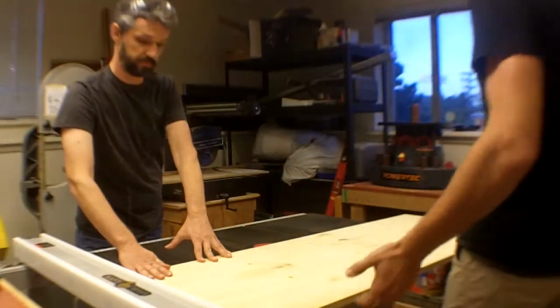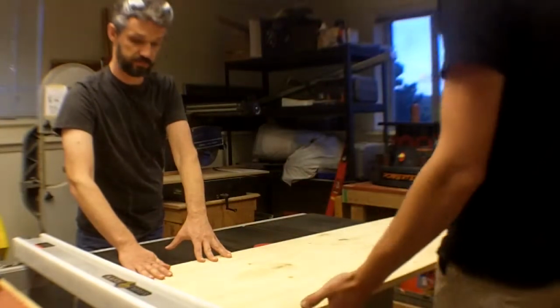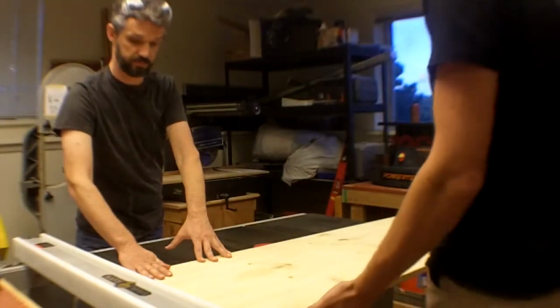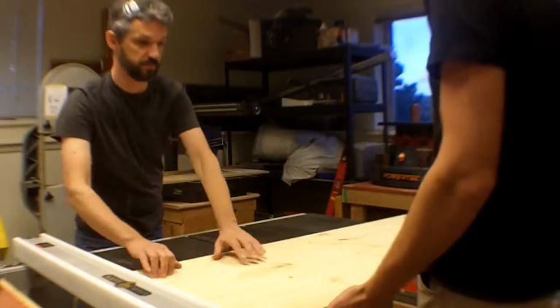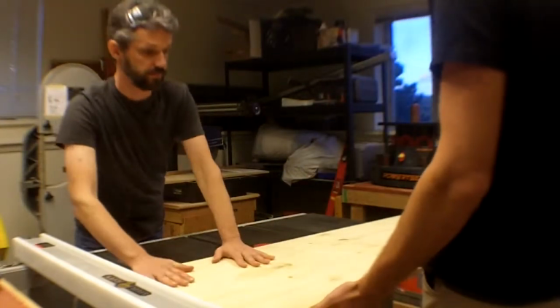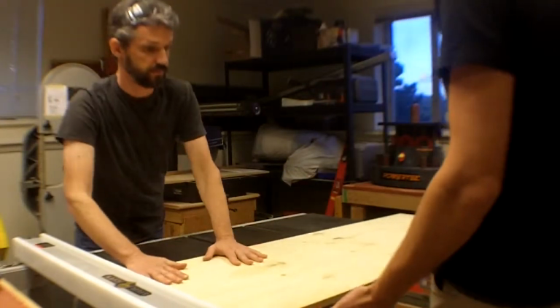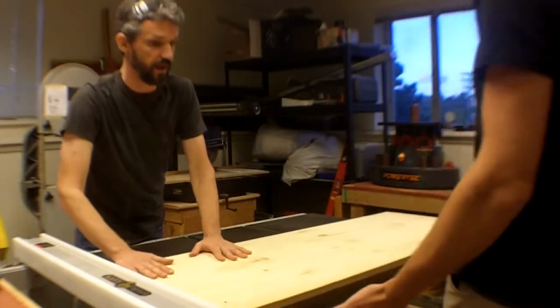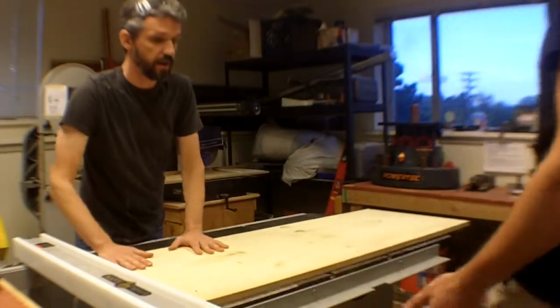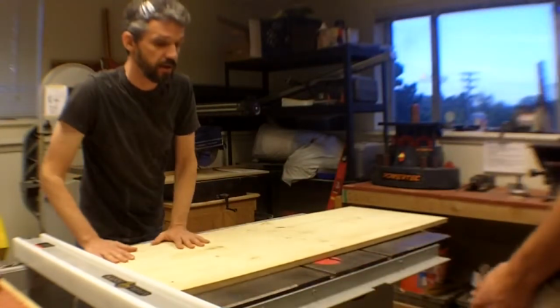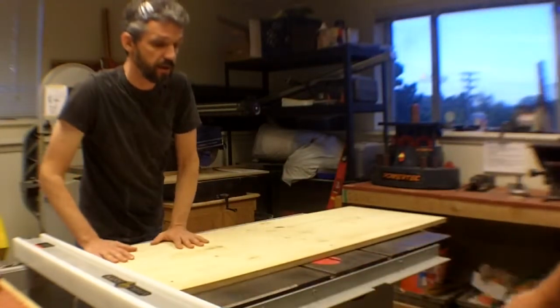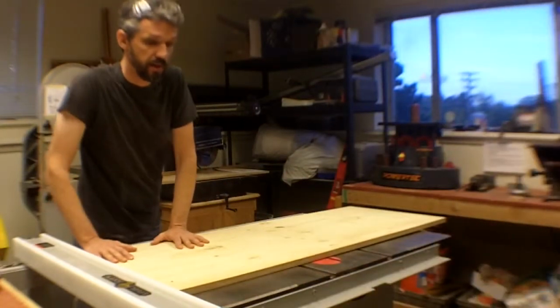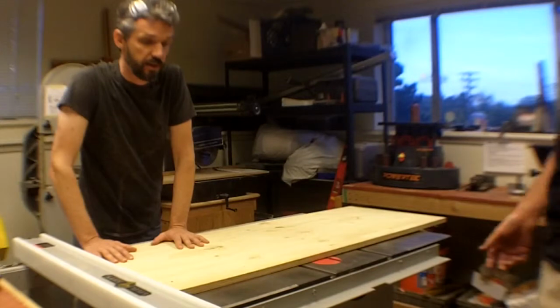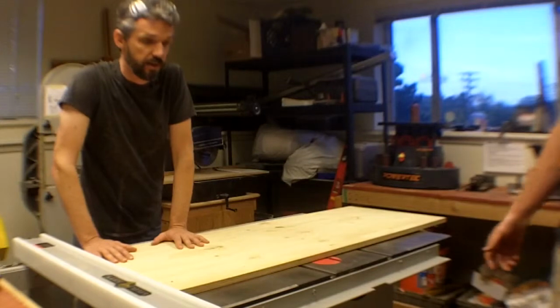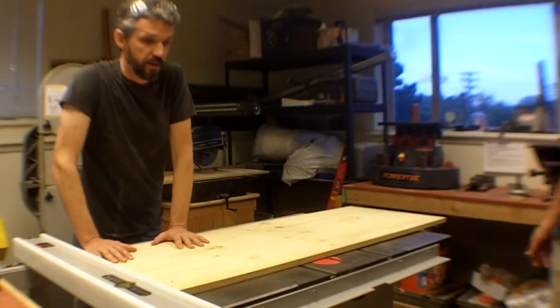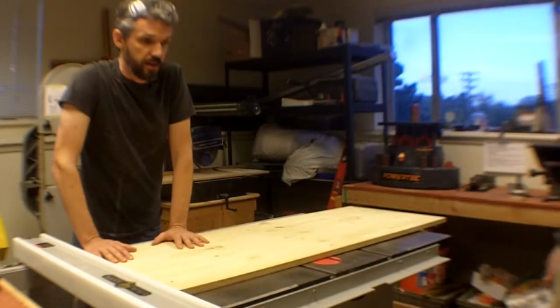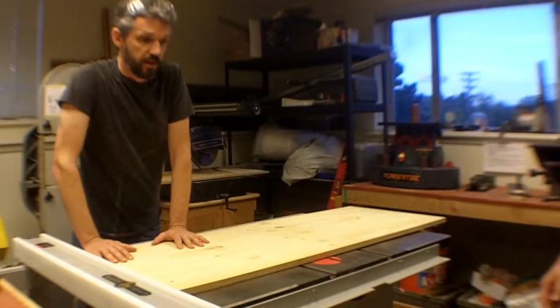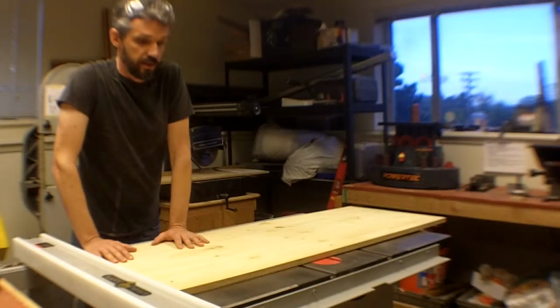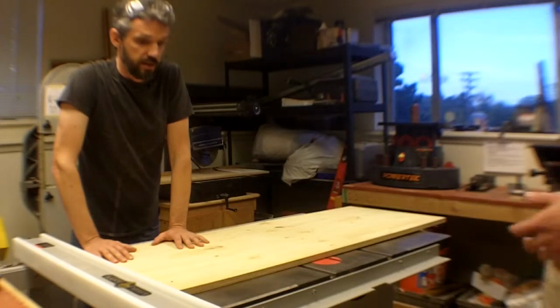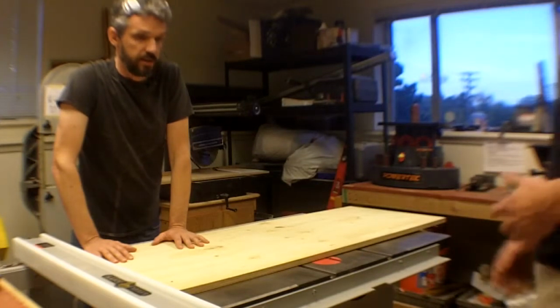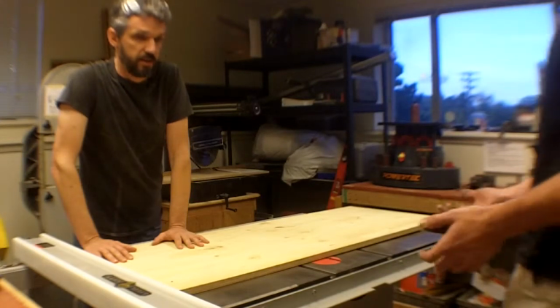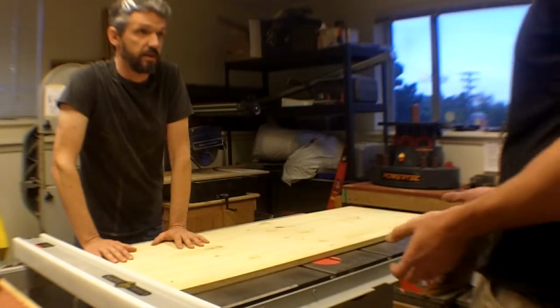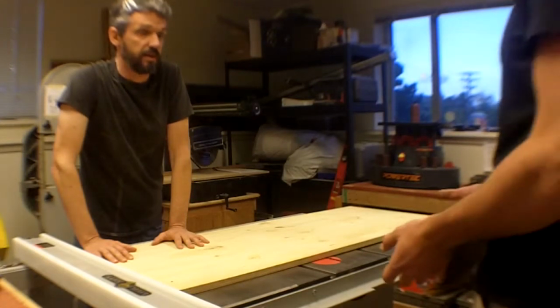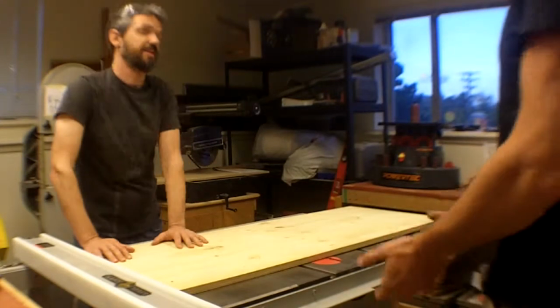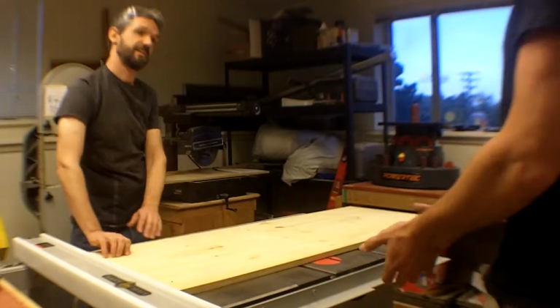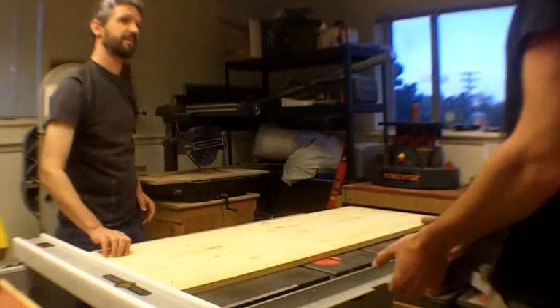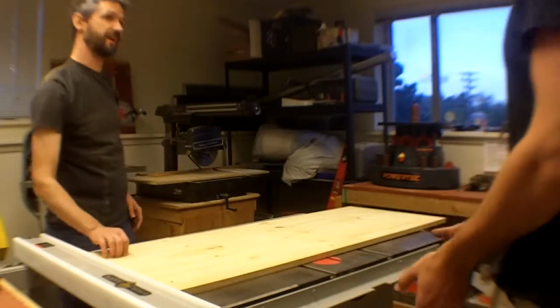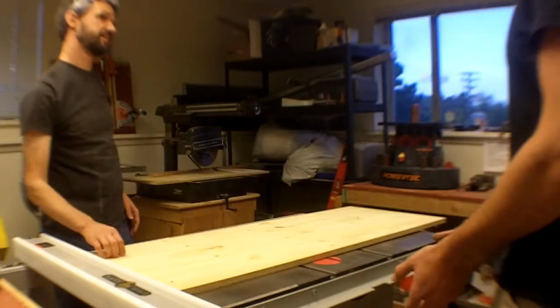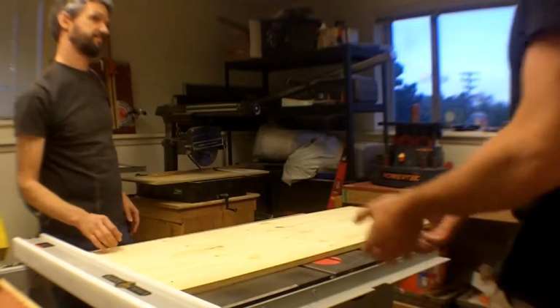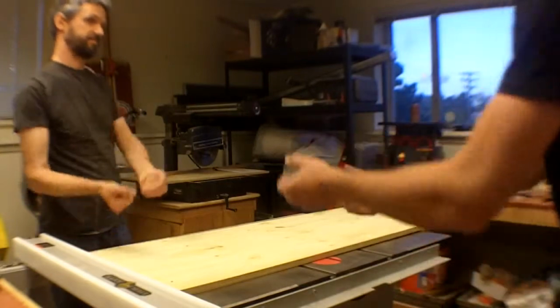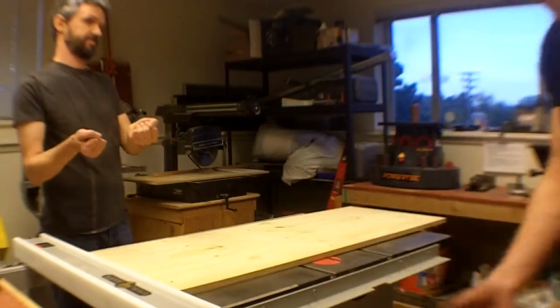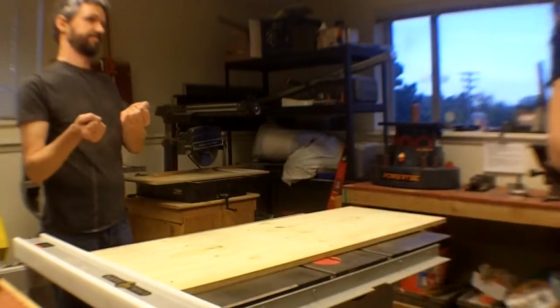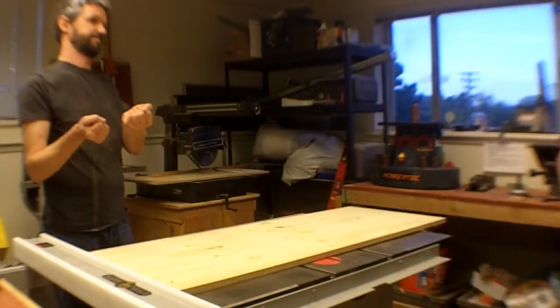And also when you're getting big things like this, it's nice to have either a feed table, or another human being standing here that can take the big piece of wood for you.